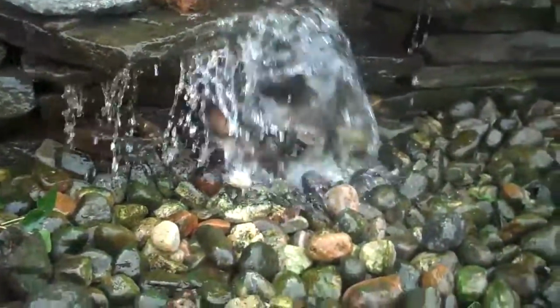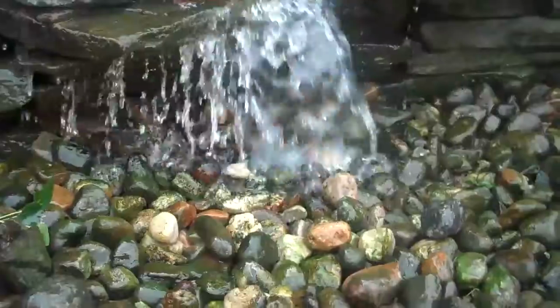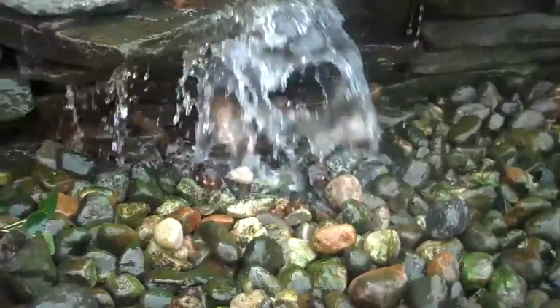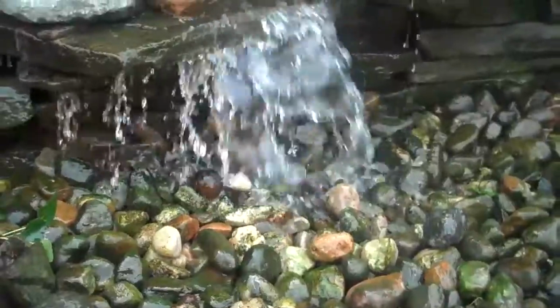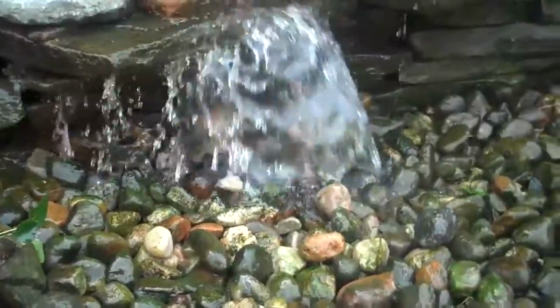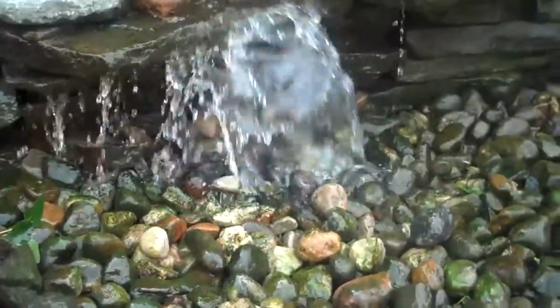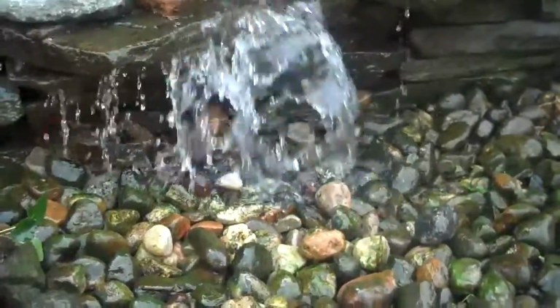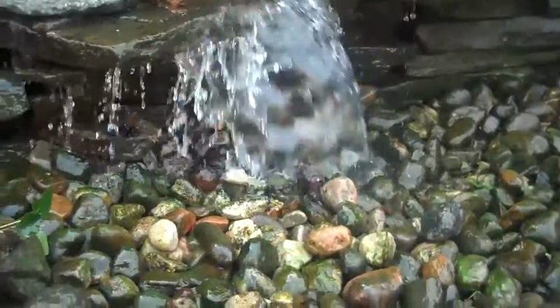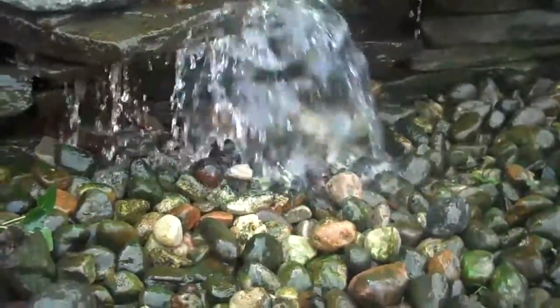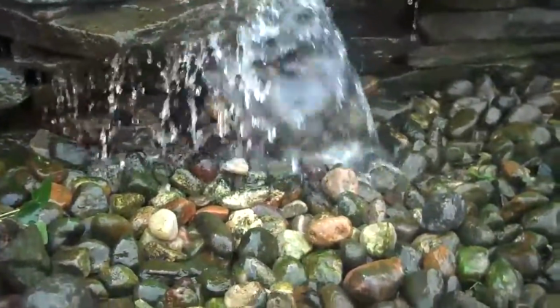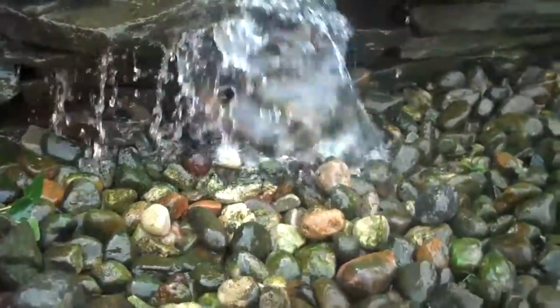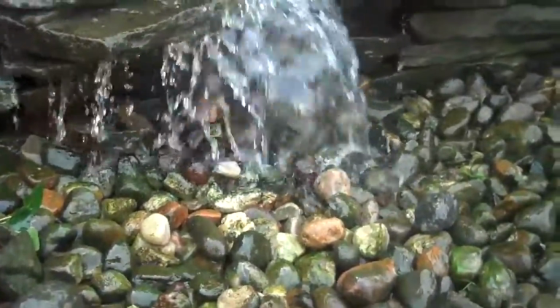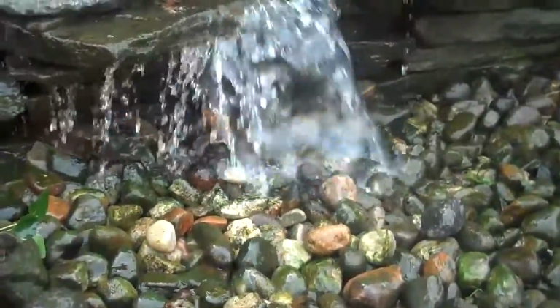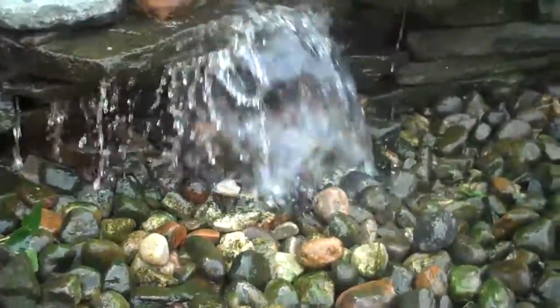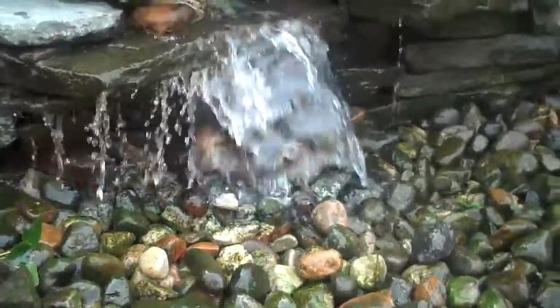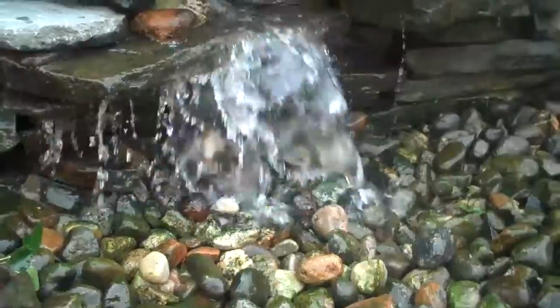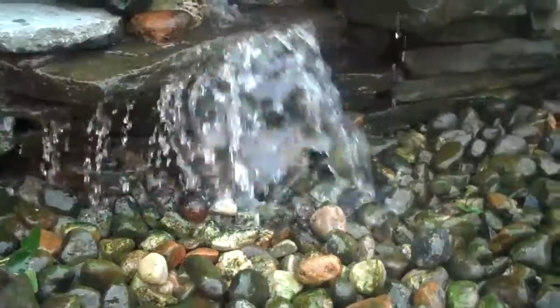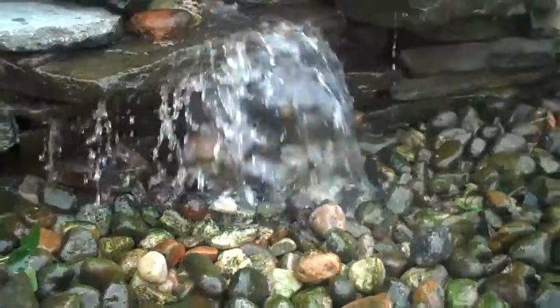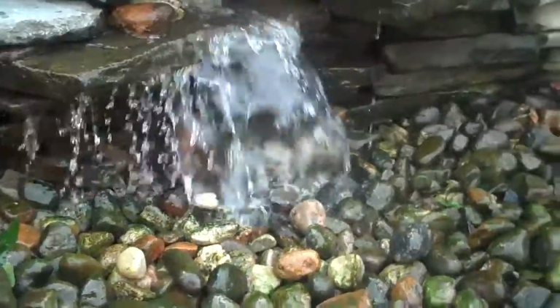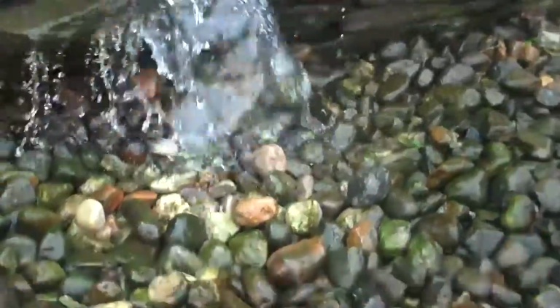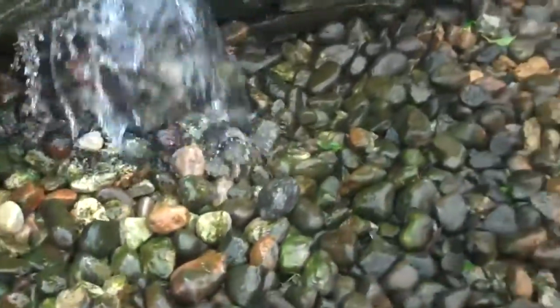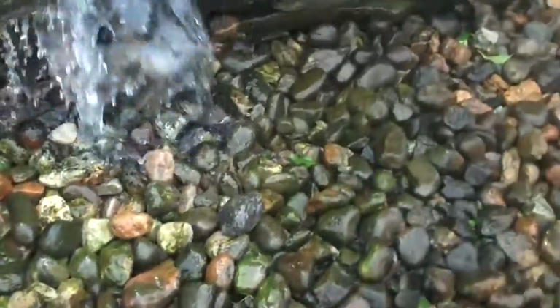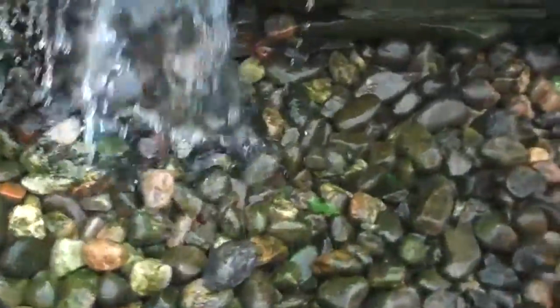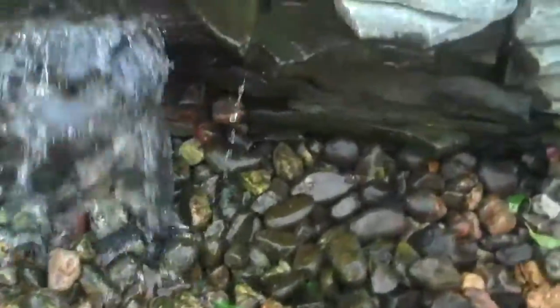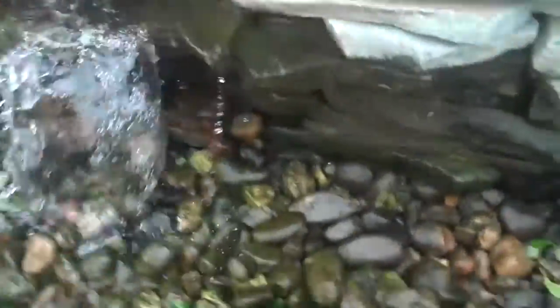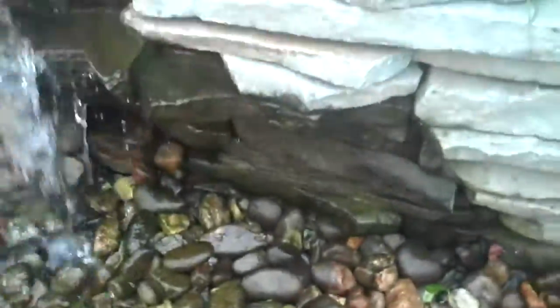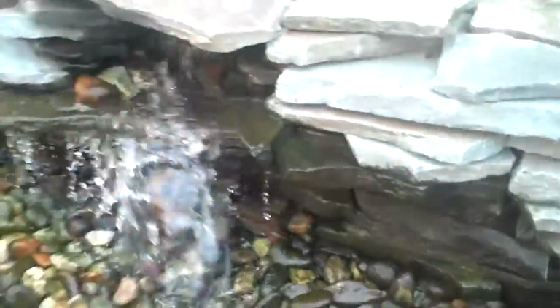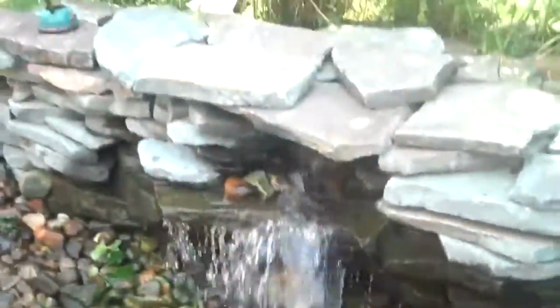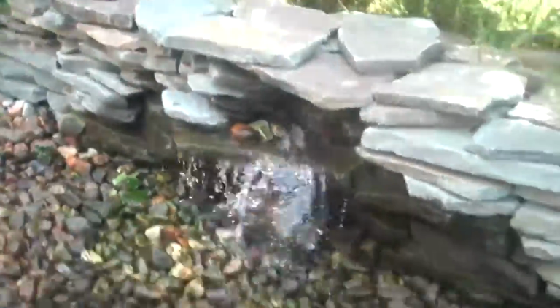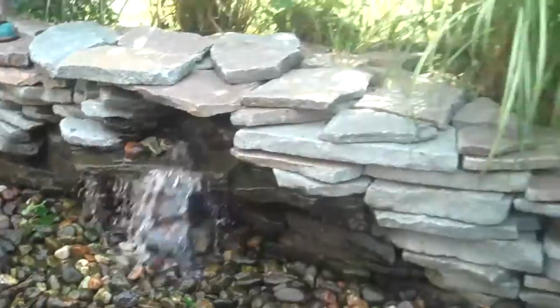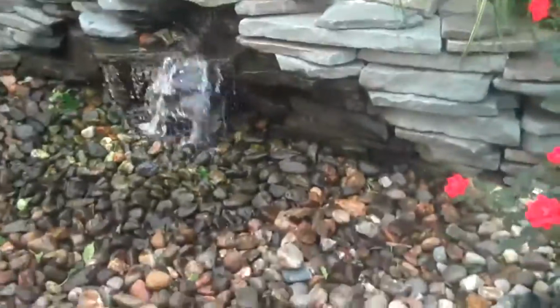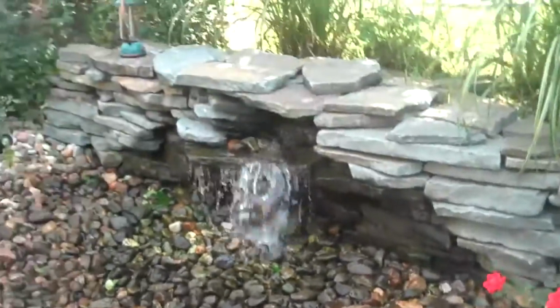Basically eliminating any maintenance — it's pretty much a maintenance free water feature. And it's pretty cost effective to put in.